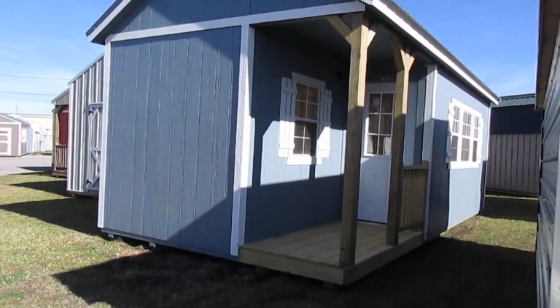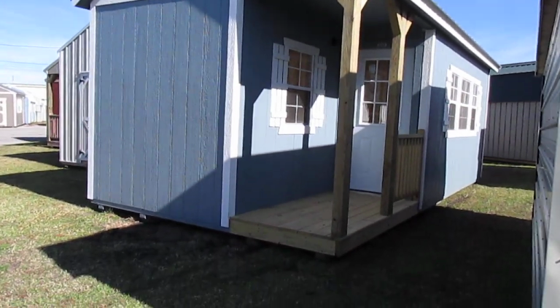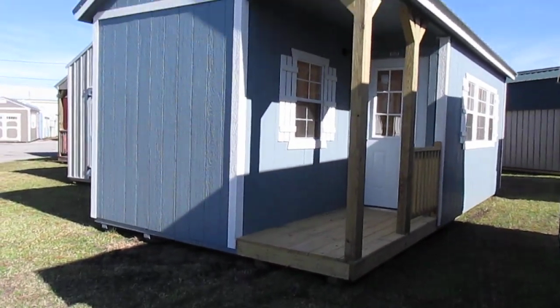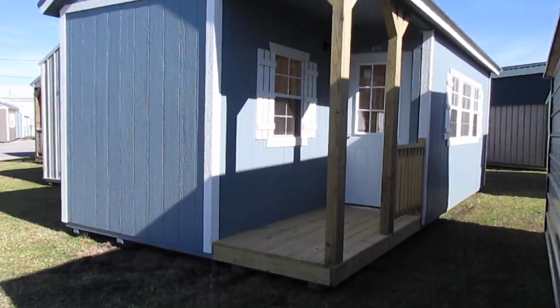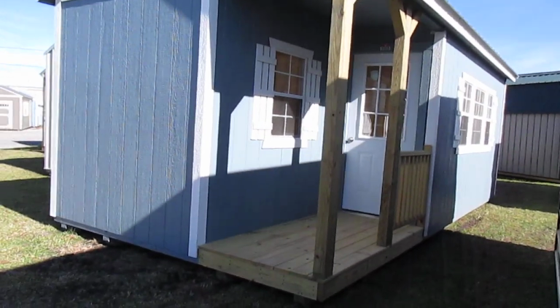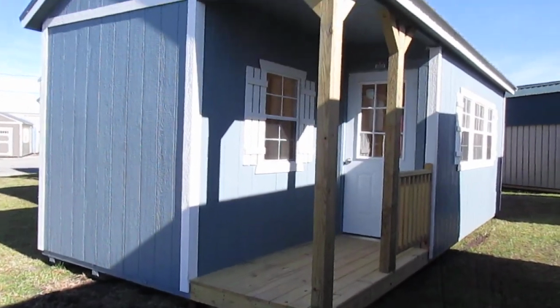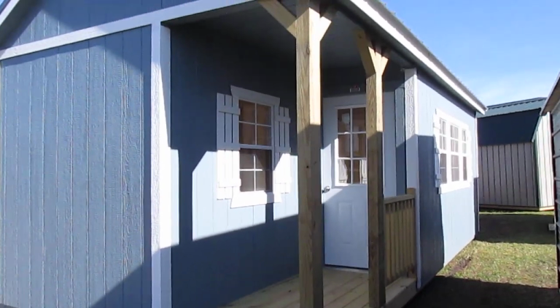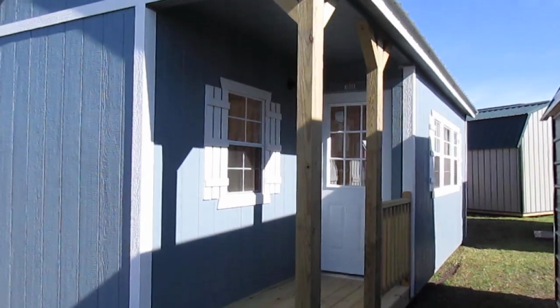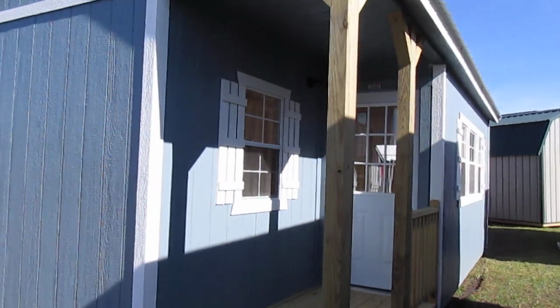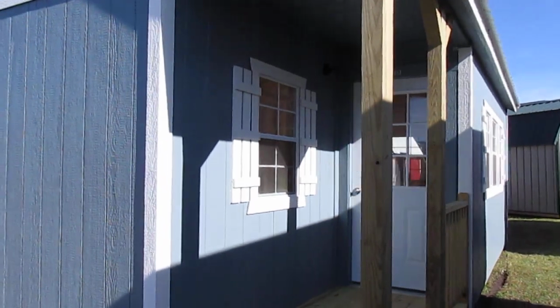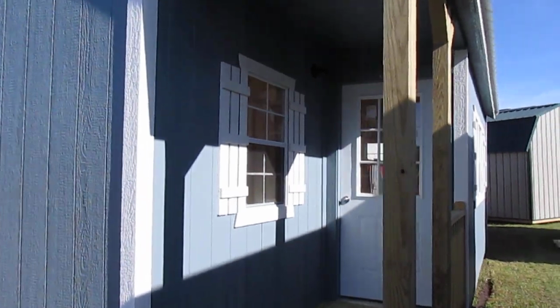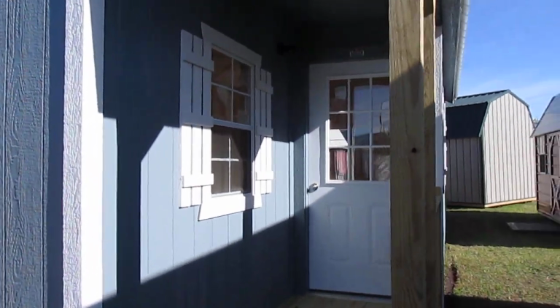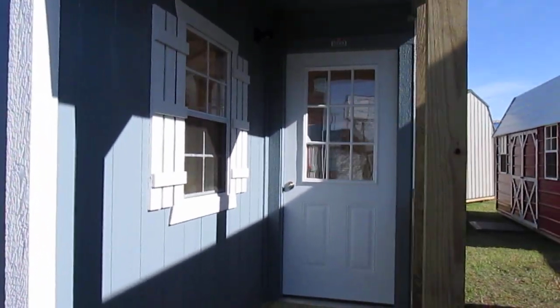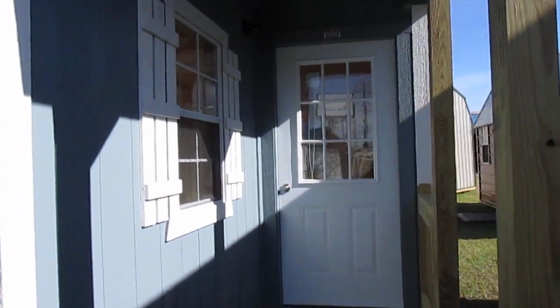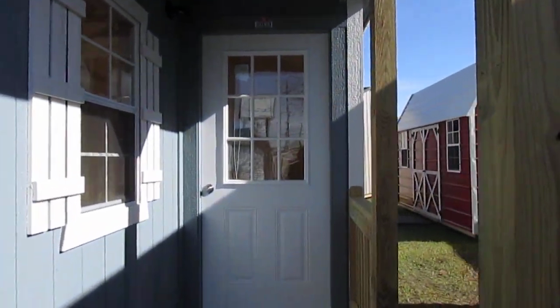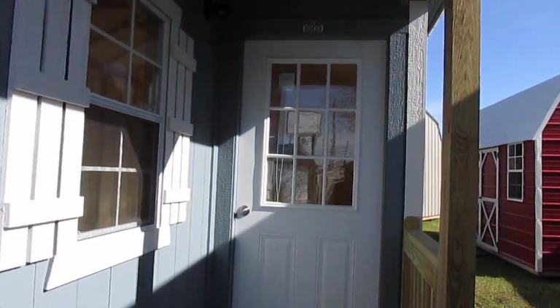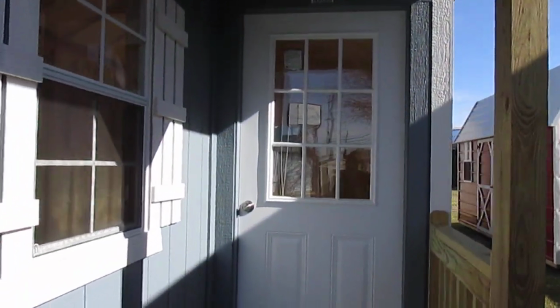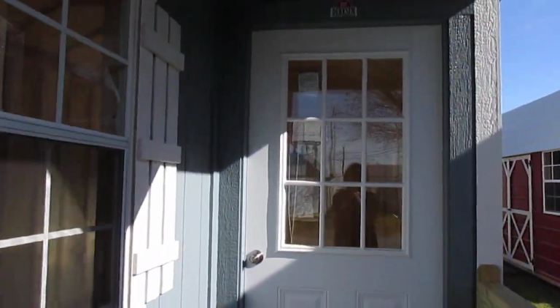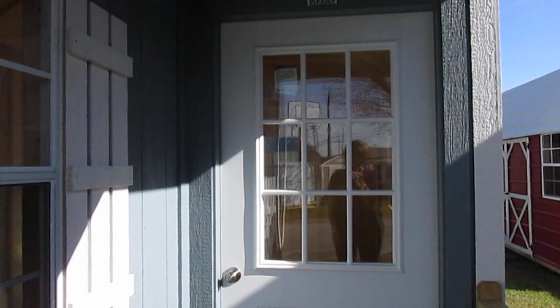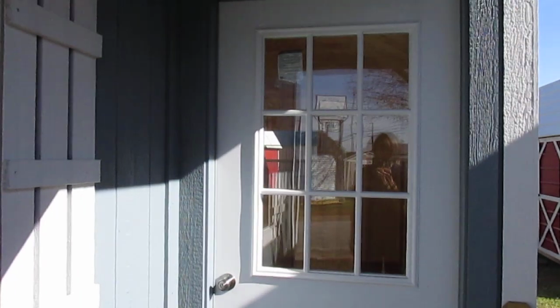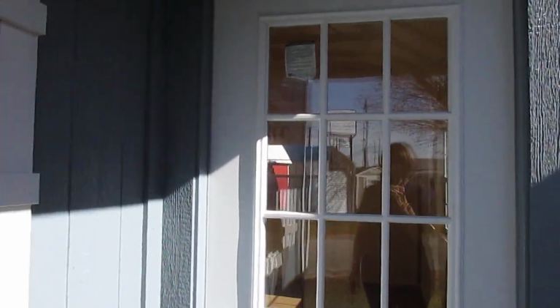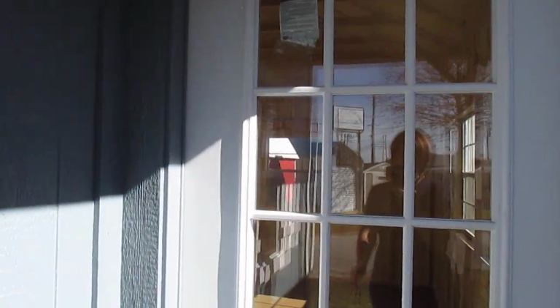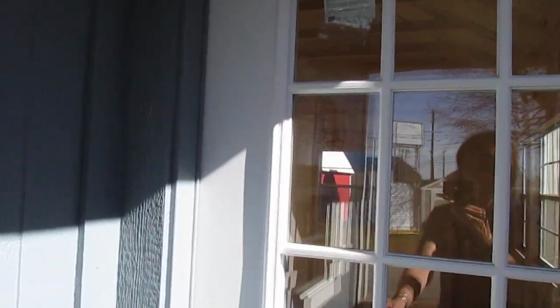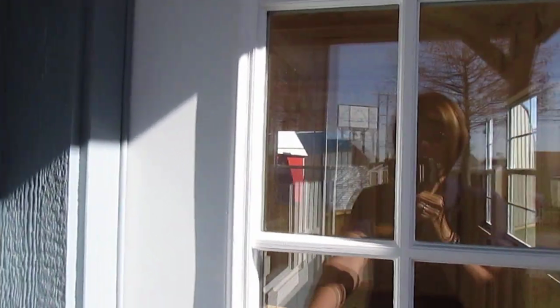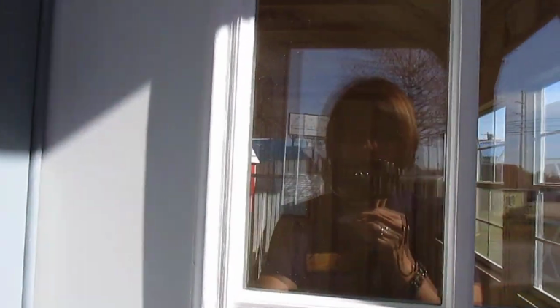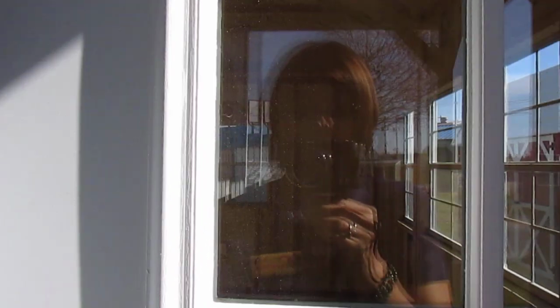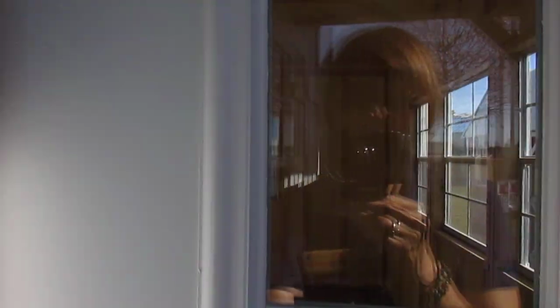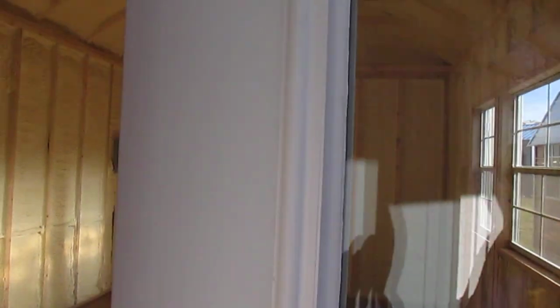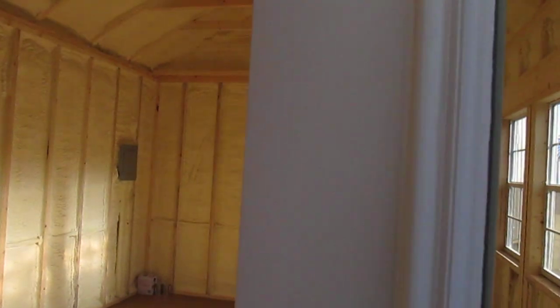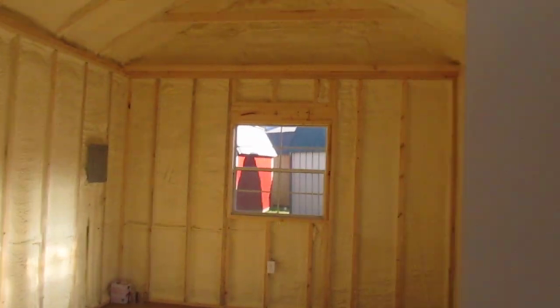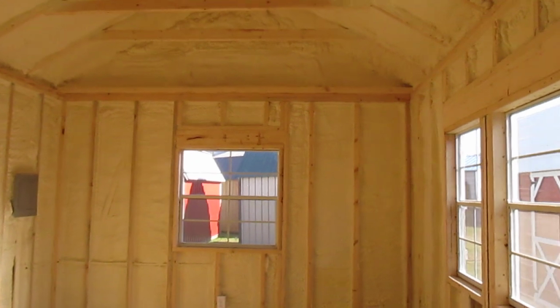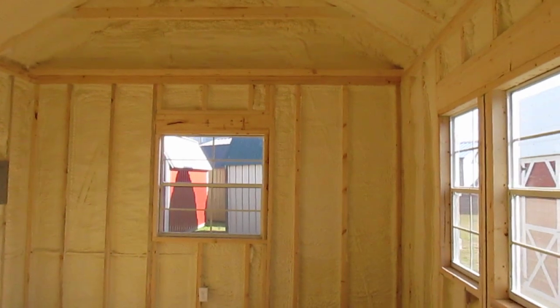This porch is all pressure treated lumber. All Dirksen portable cabins come with four four by six pressure treated skids underneath and sixteen inch on center pressure treated floor joists.